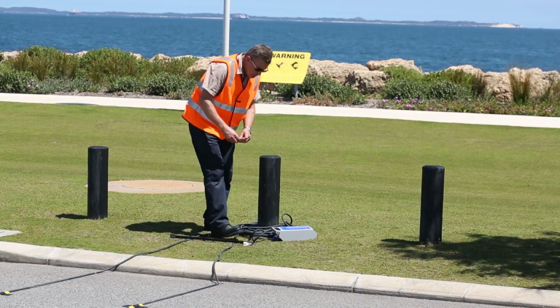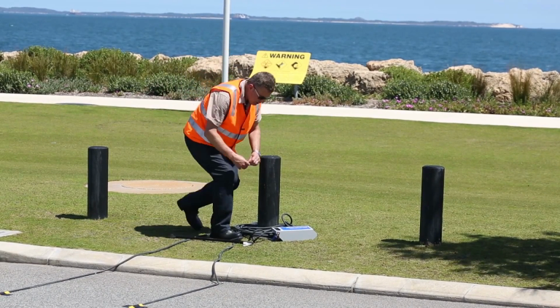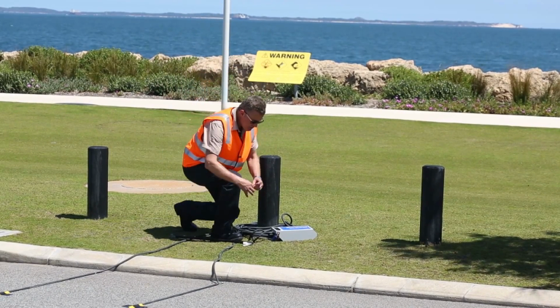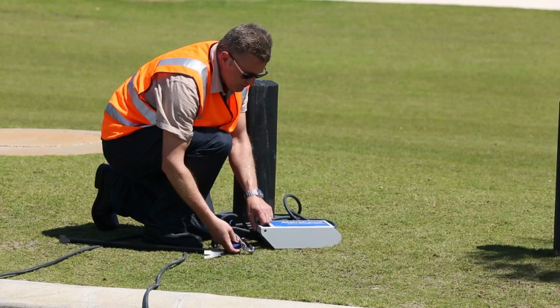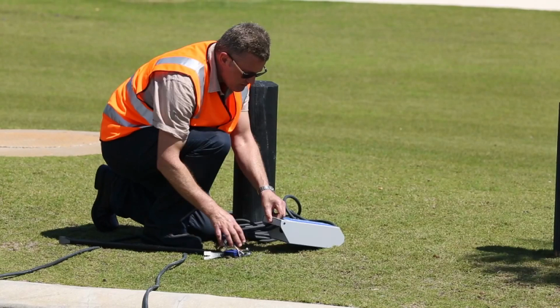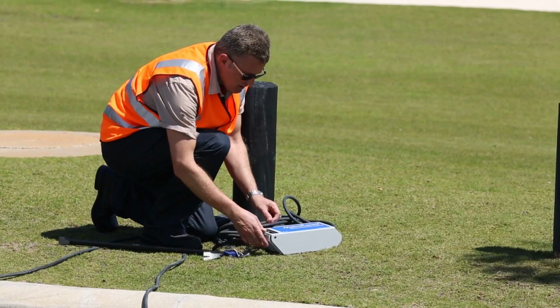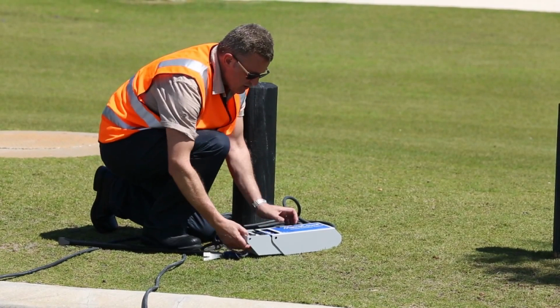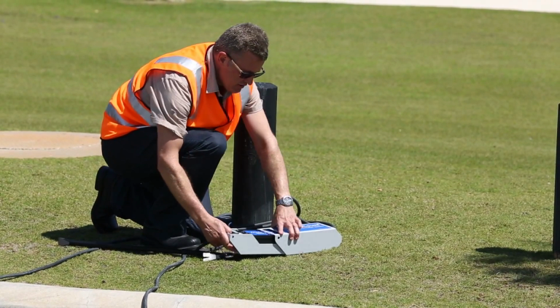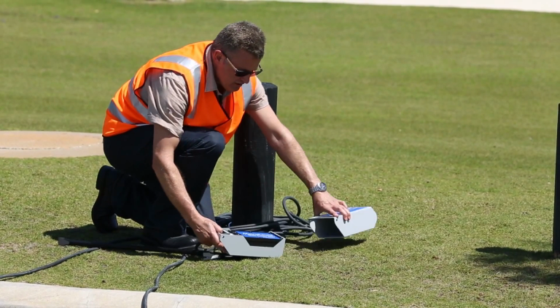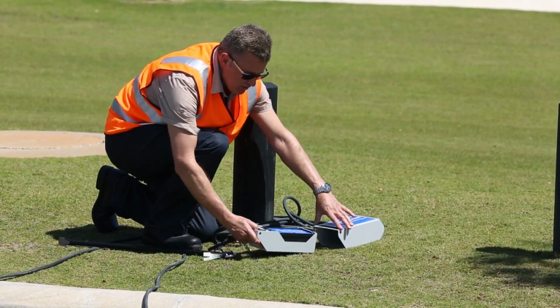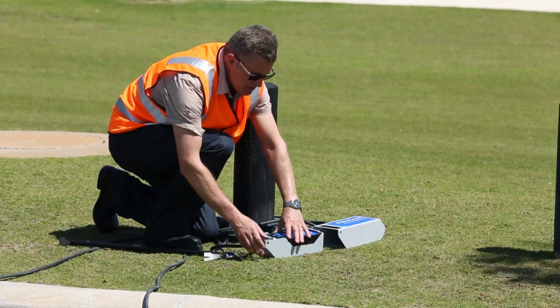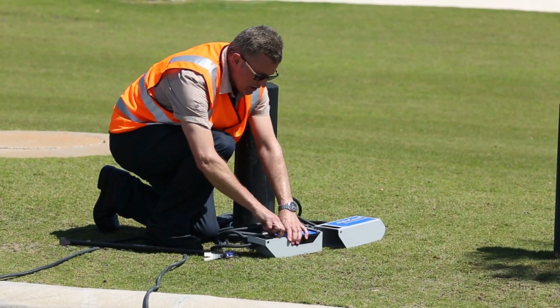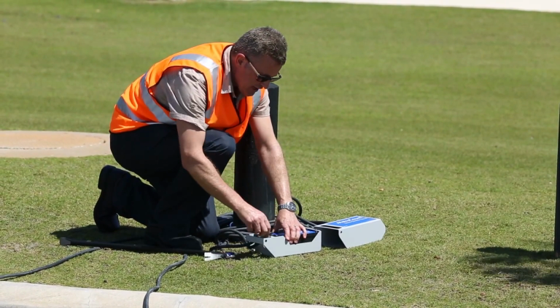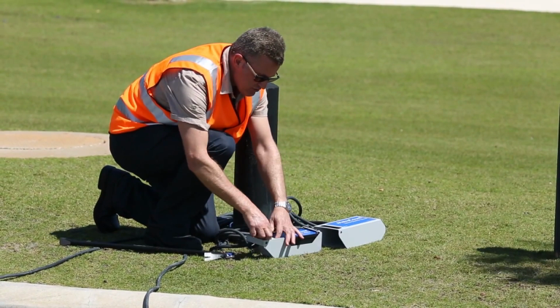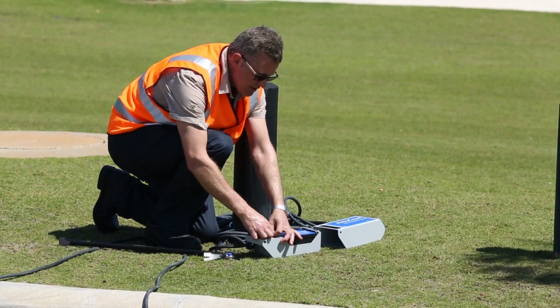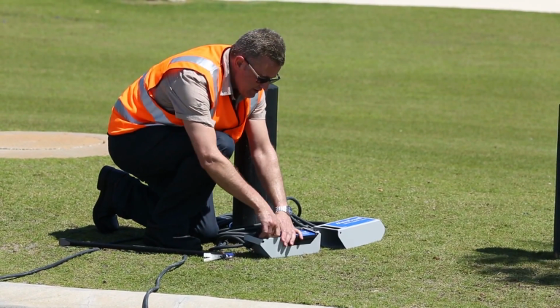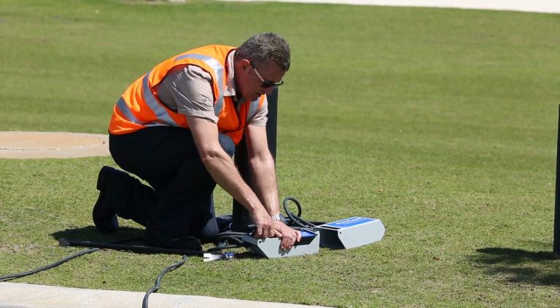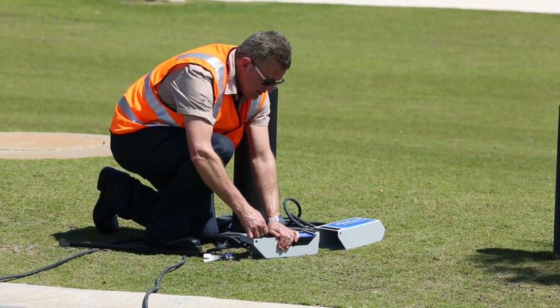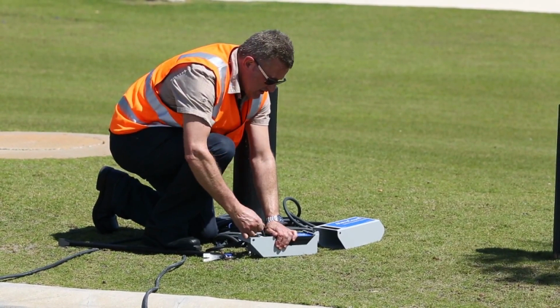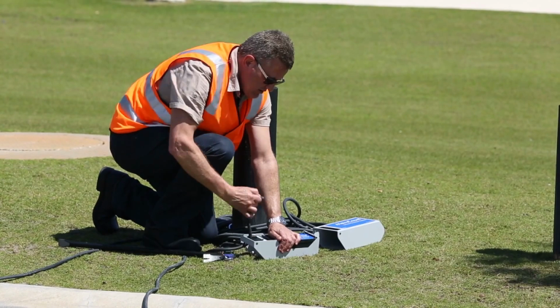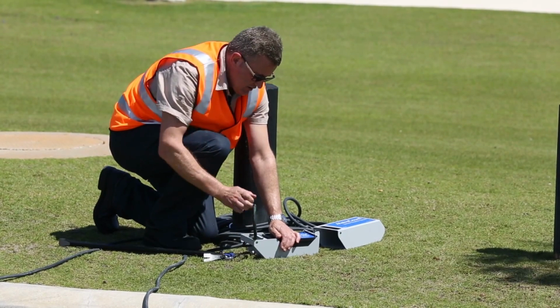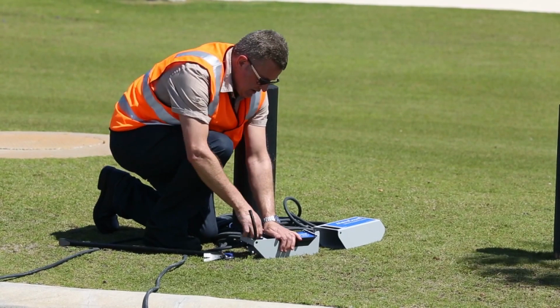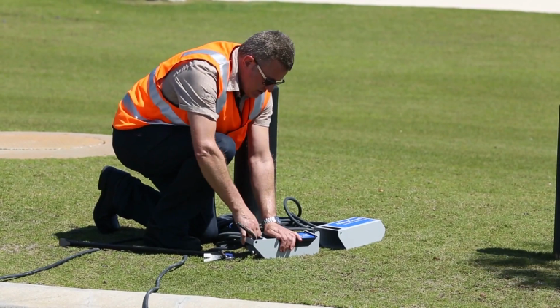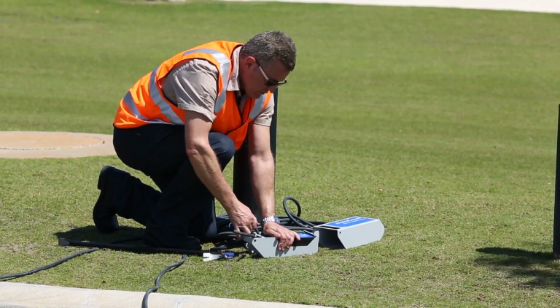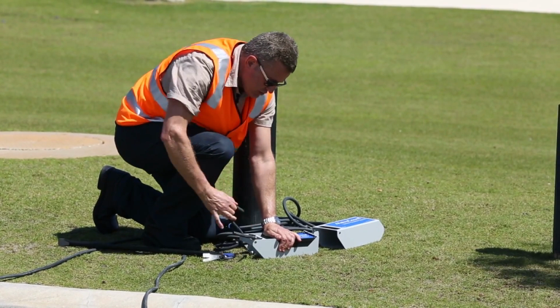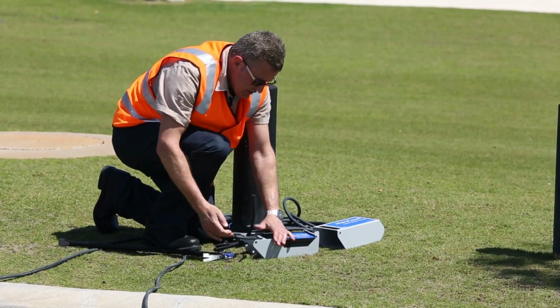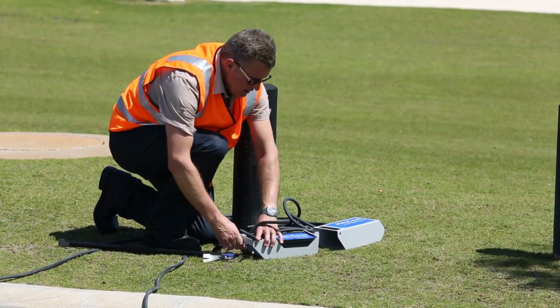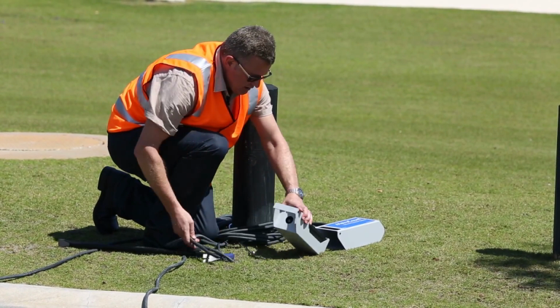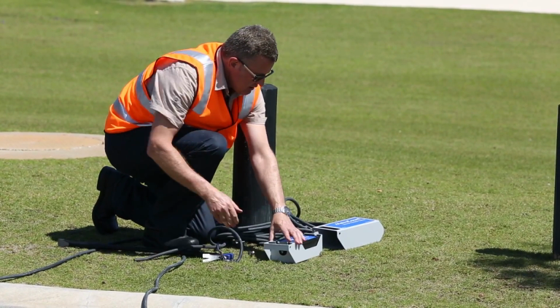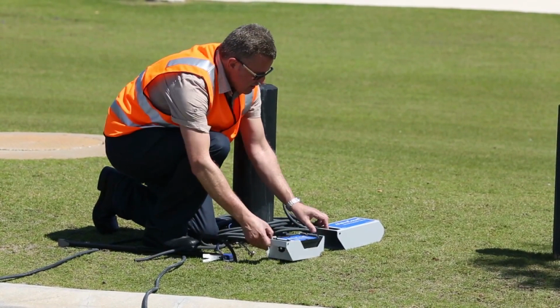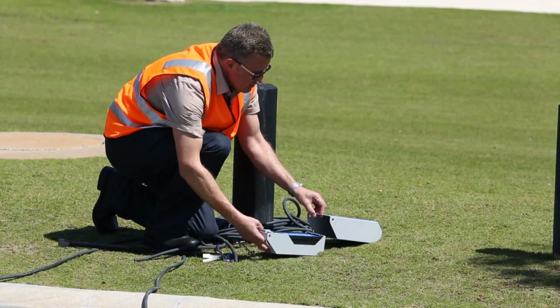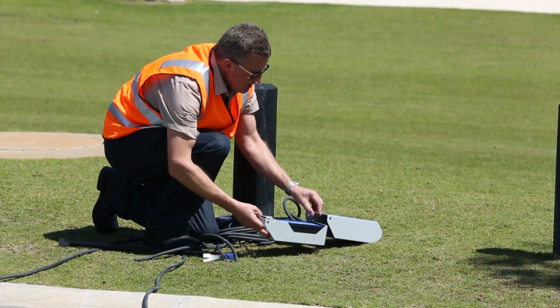Remove the logger first — there's no requirement to unload the data straight away. Just remove the tubes and set the logger aside.